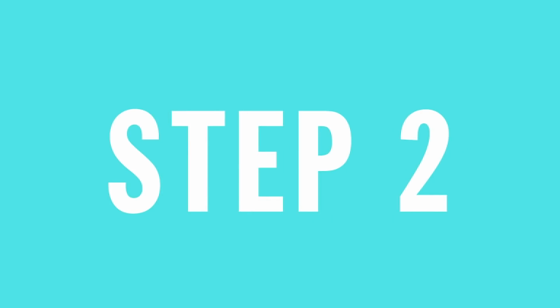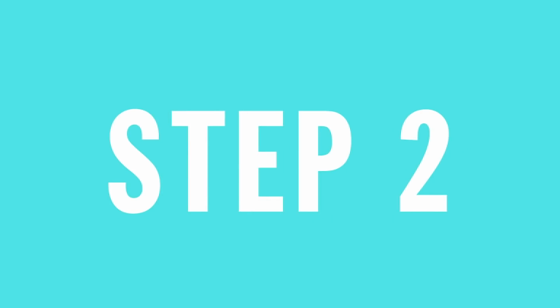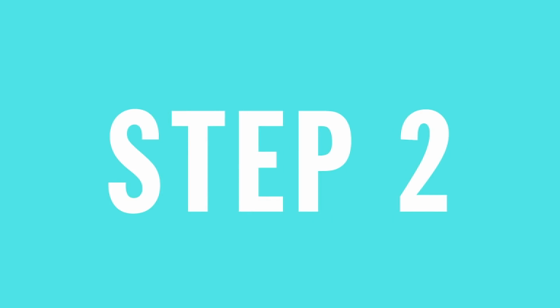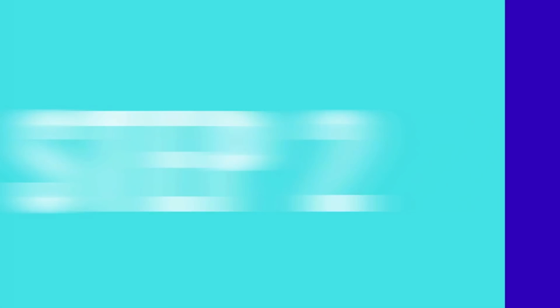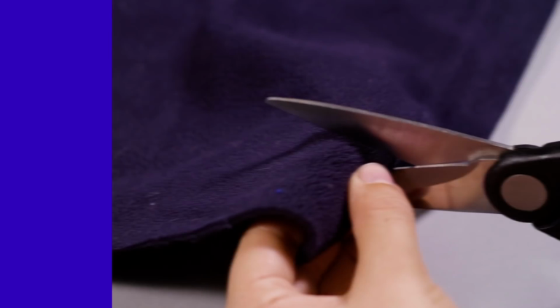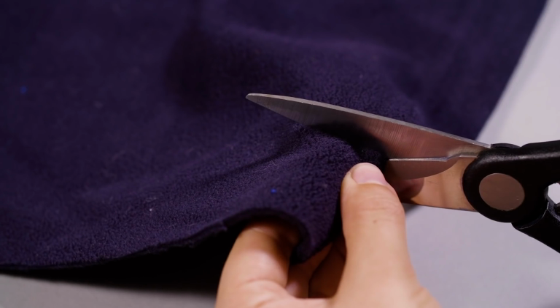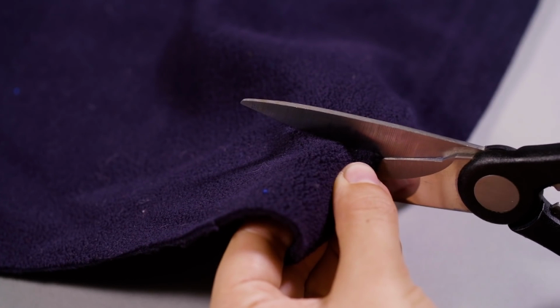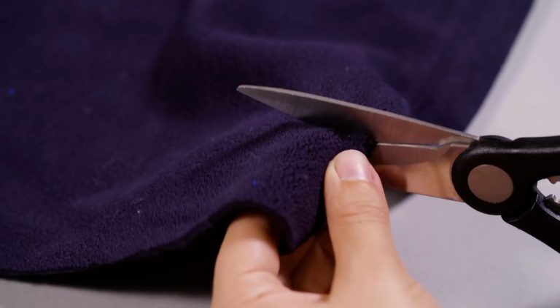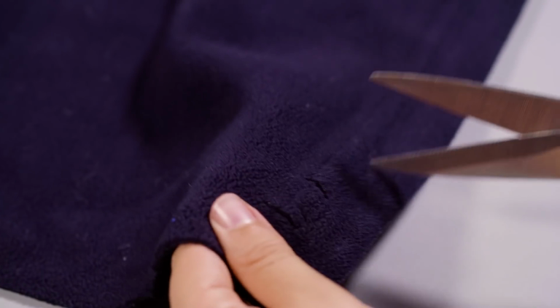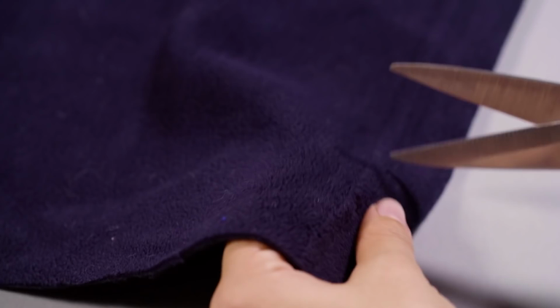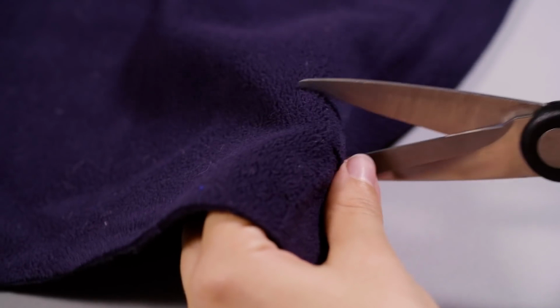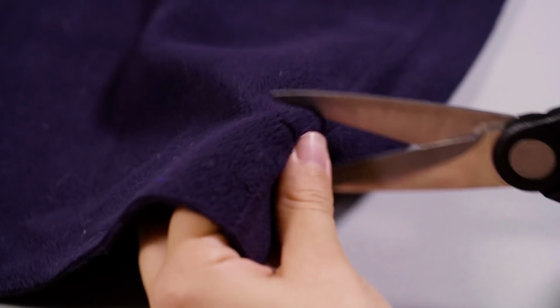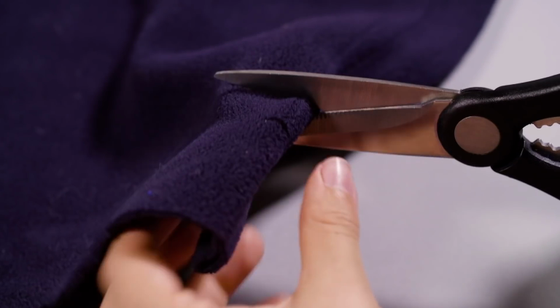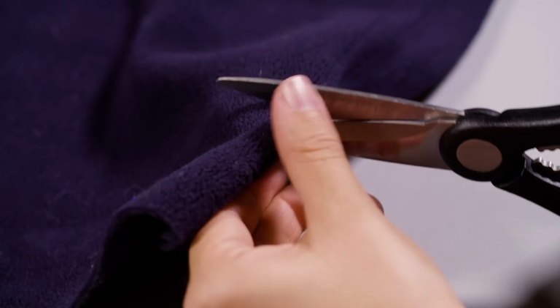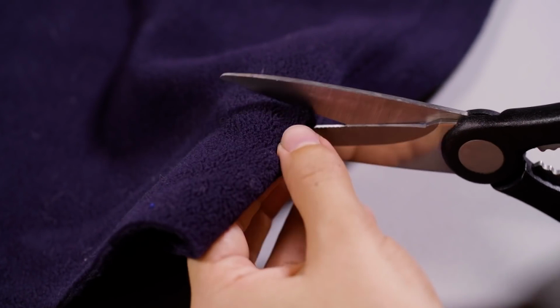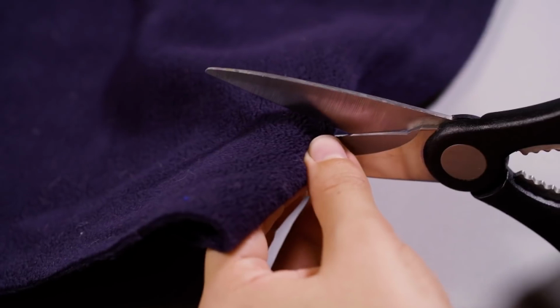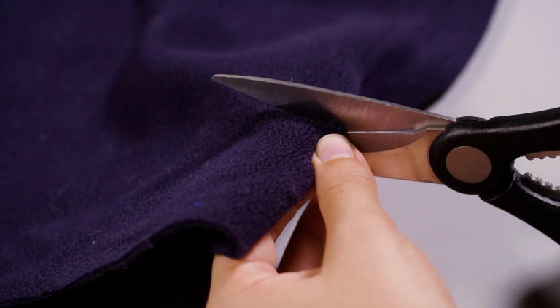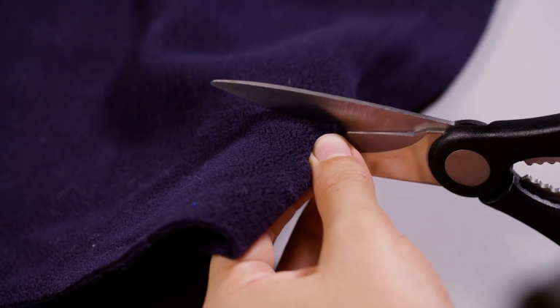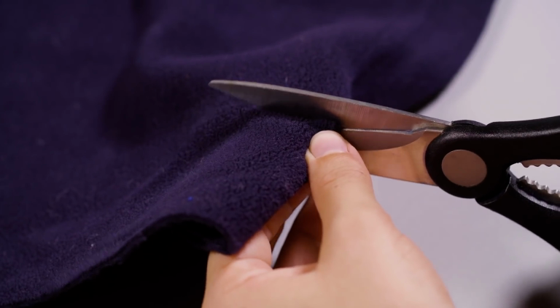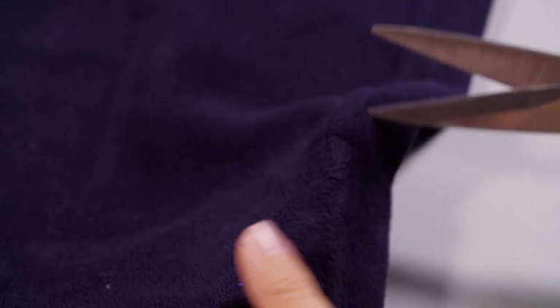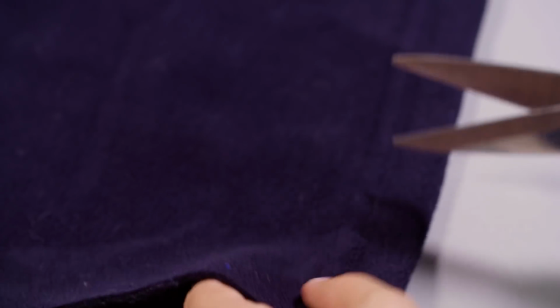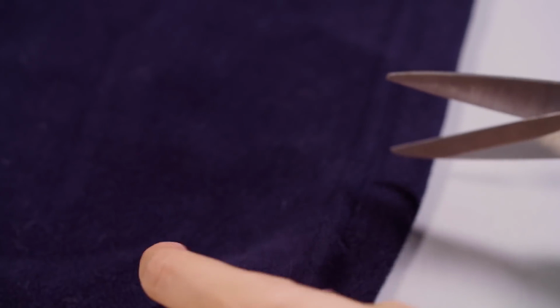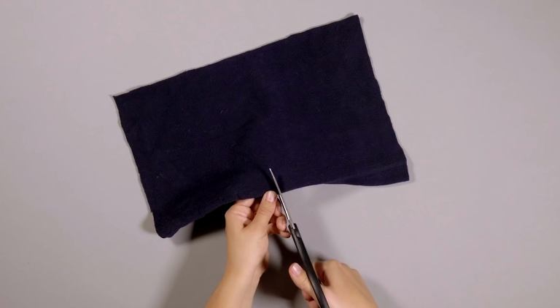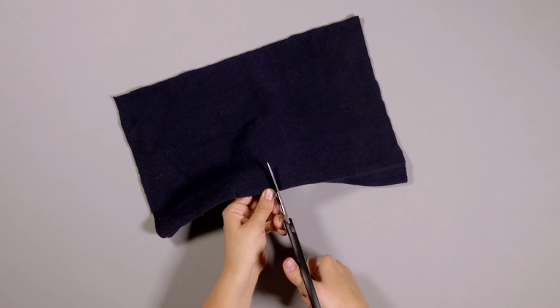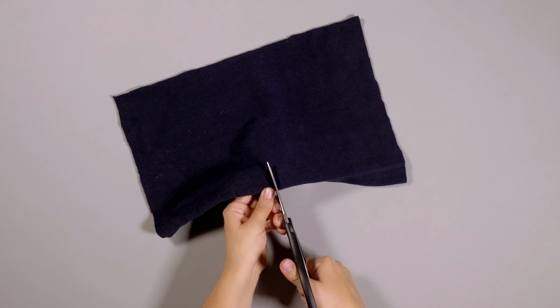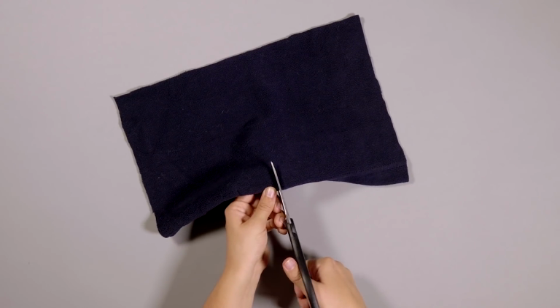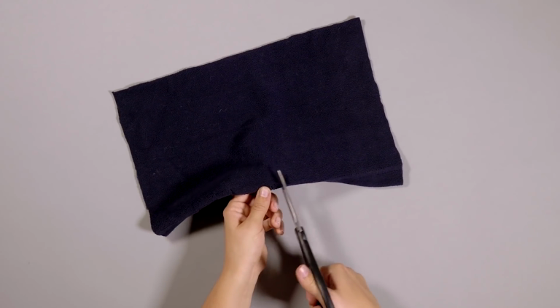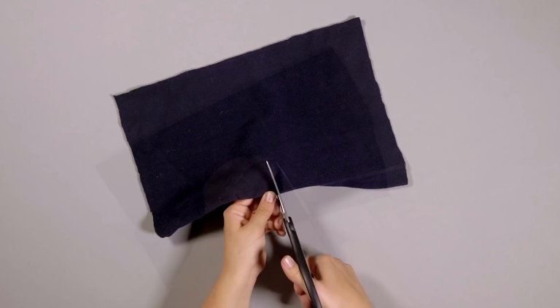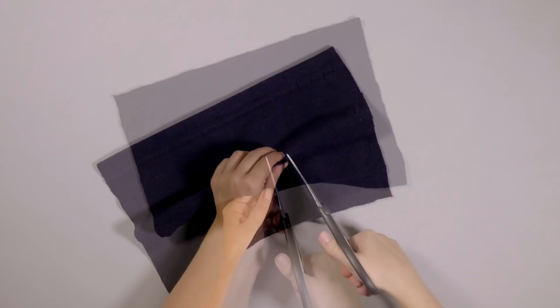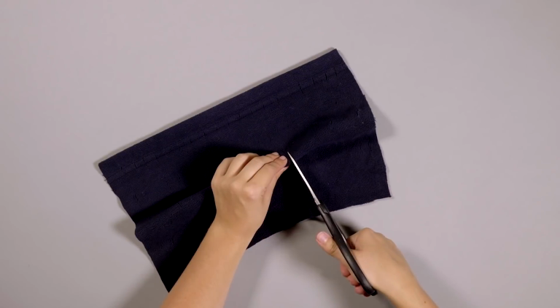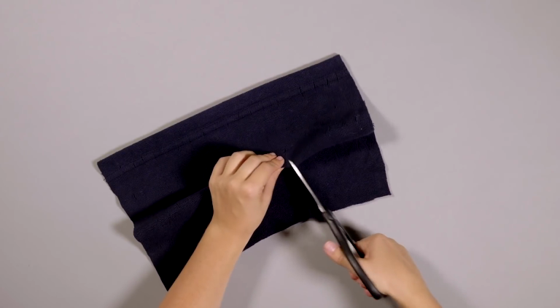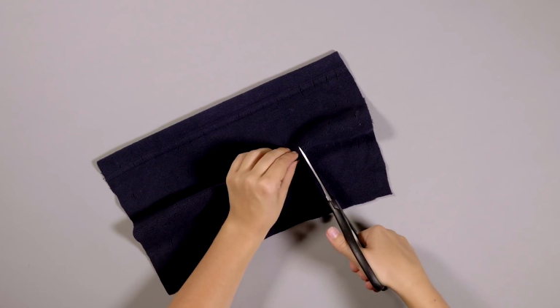Step 2. Snip a row of small holes along the length of the material, leaving about 1cm between each hole. Repeat this step until you have around 7 to 8 rows of holes.